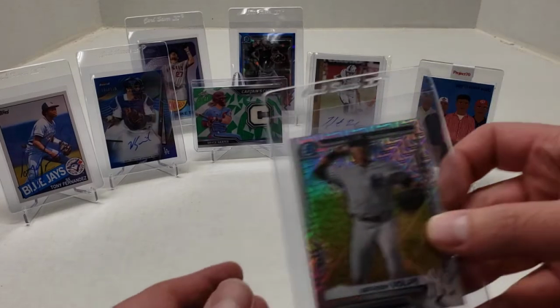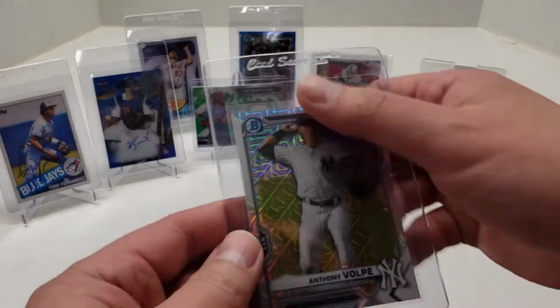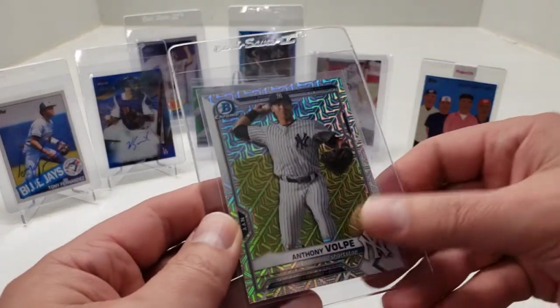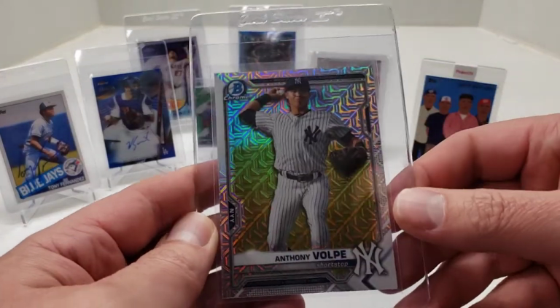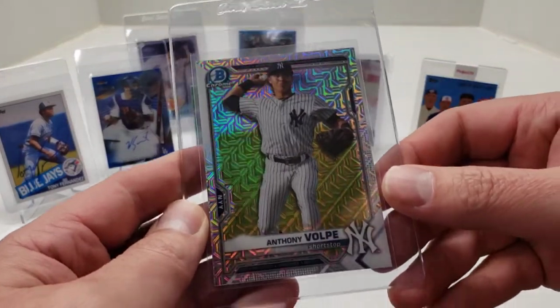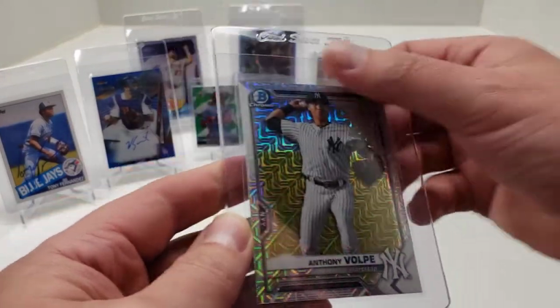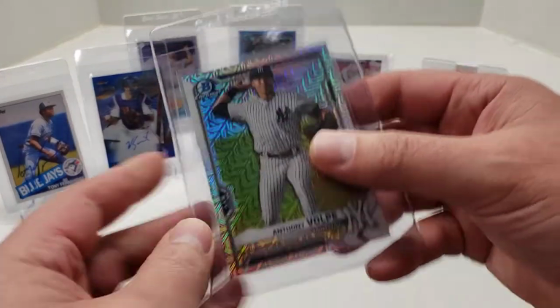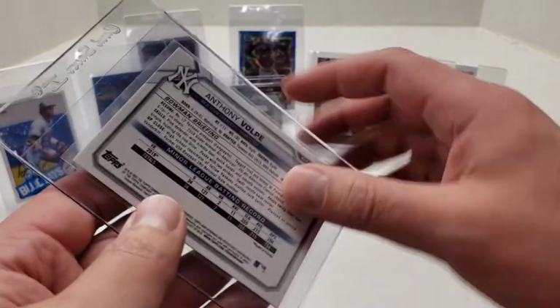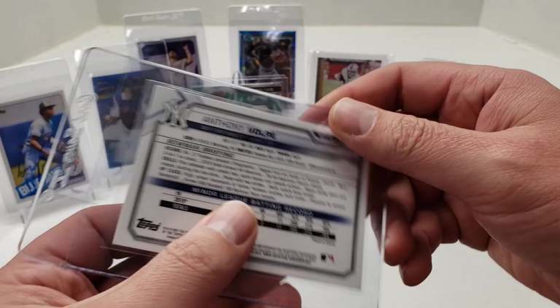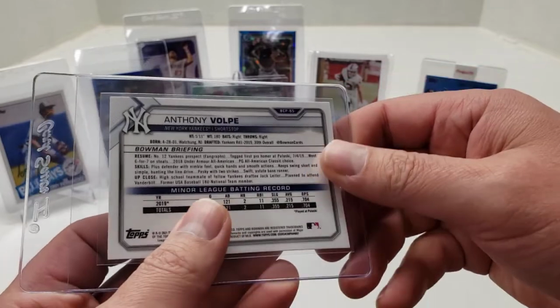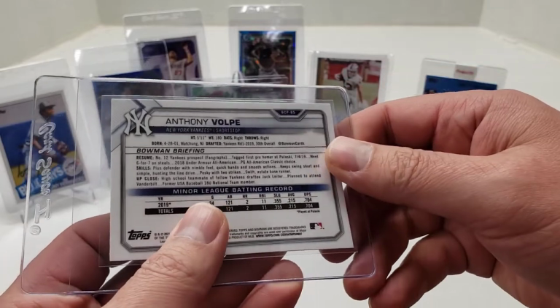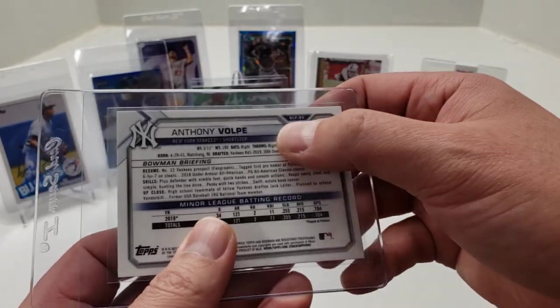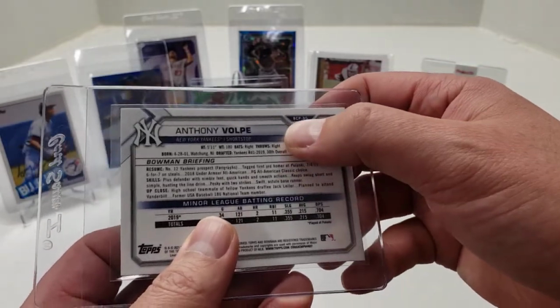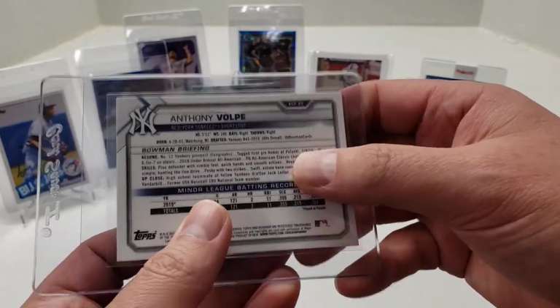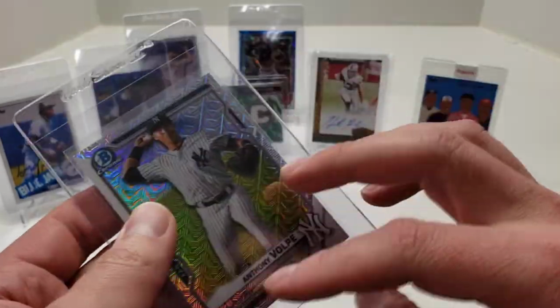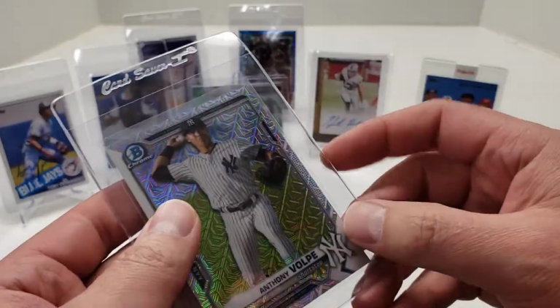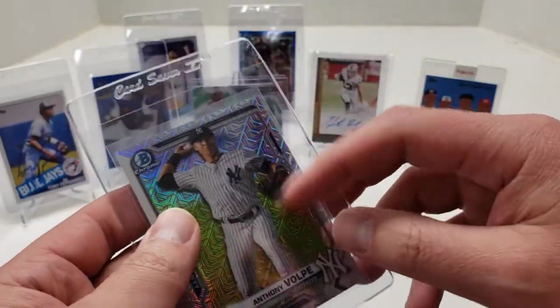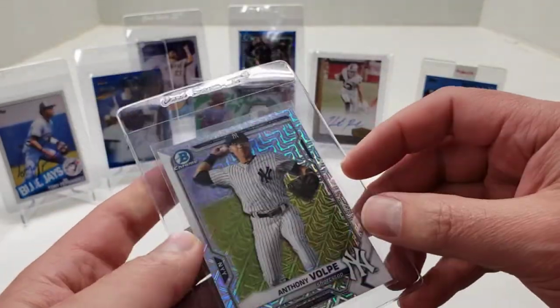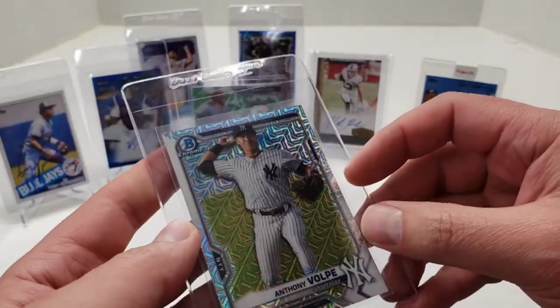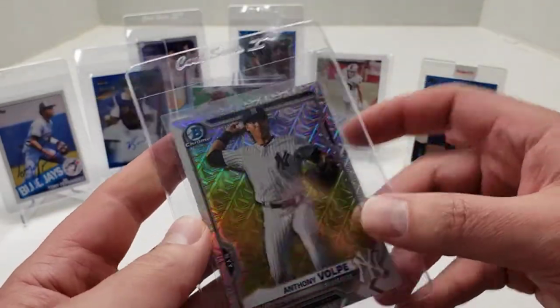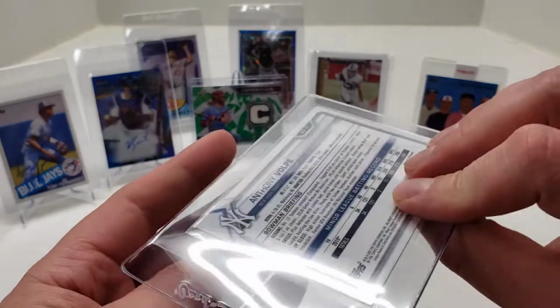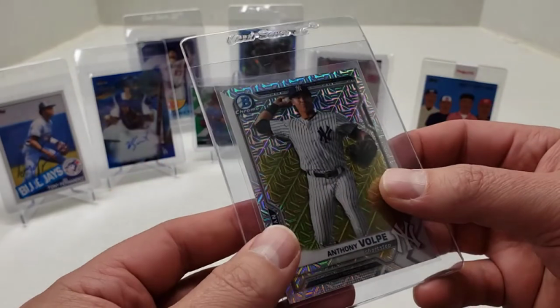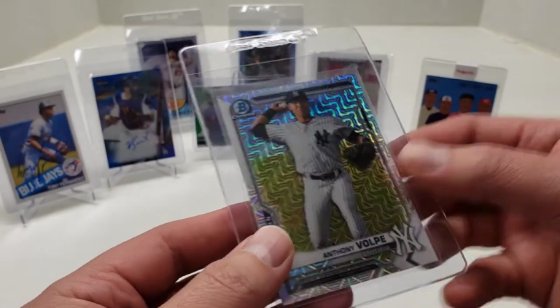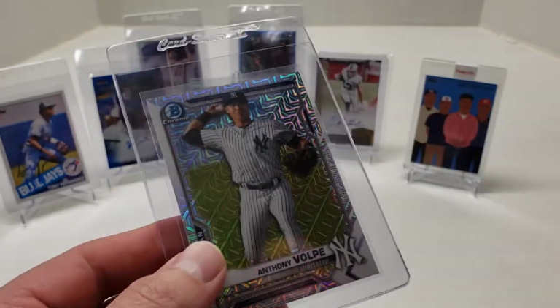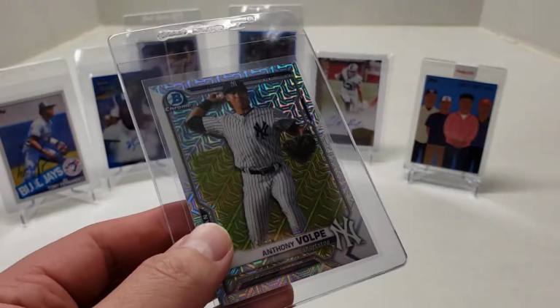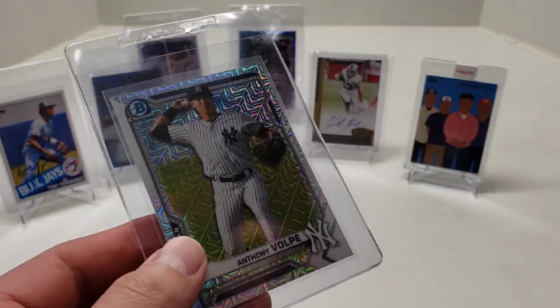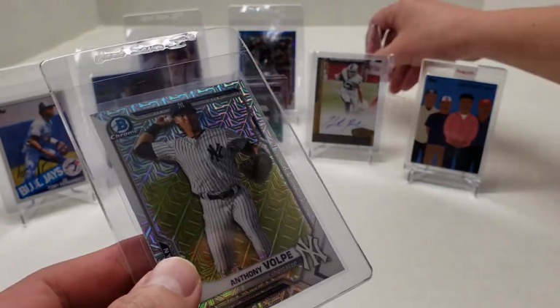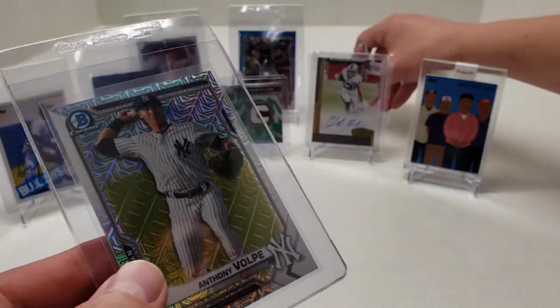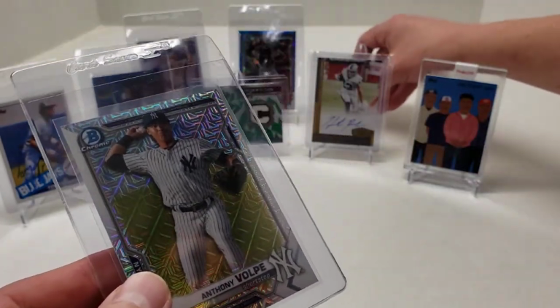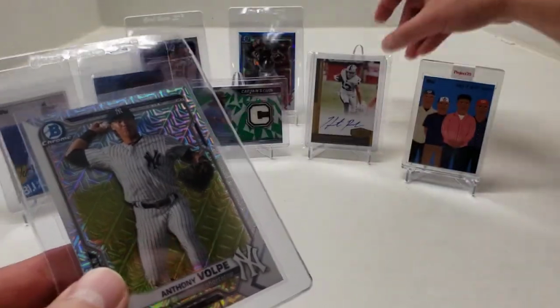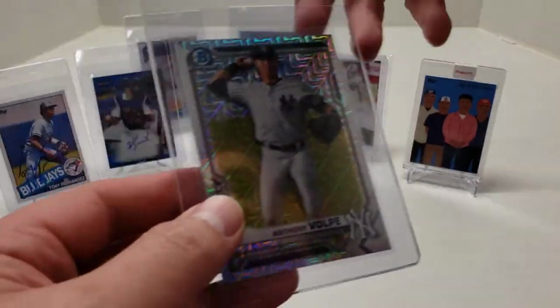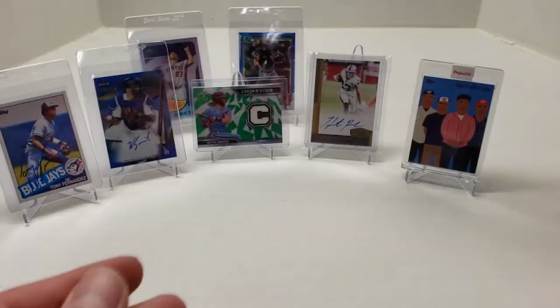Another hot prospect: Anthony Volpe. I don't know if he's going to break in this year, but it's a Bowman Chrome Prospects — this is a Megabox, not numbered. Looks good. Local card show pickup. I'm going to get it graded.